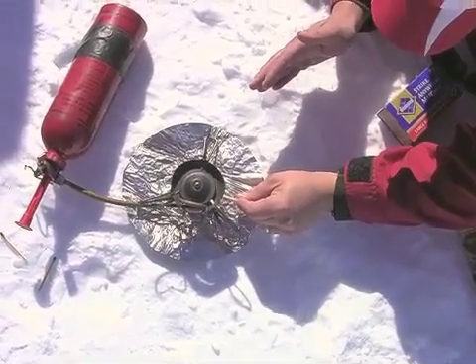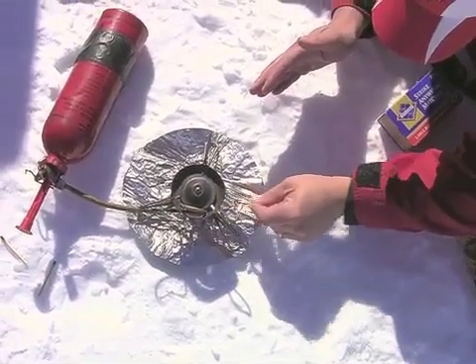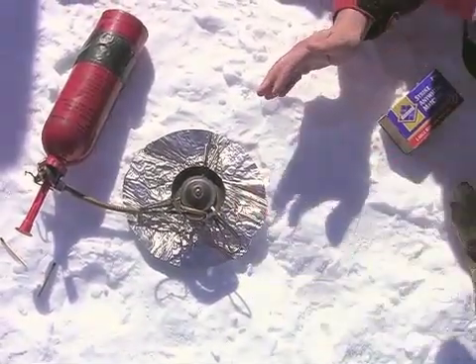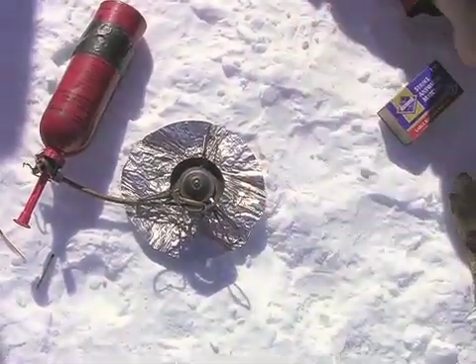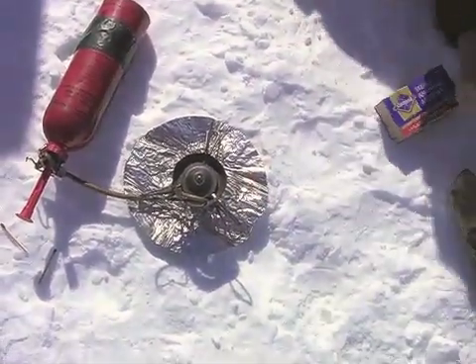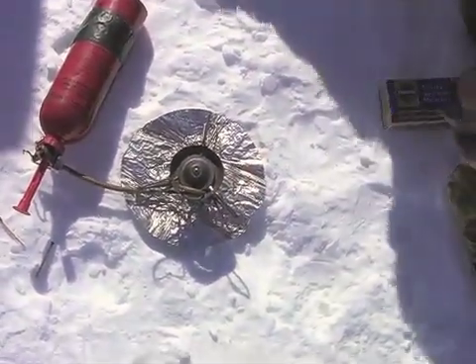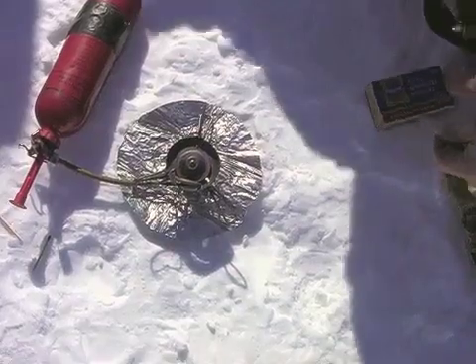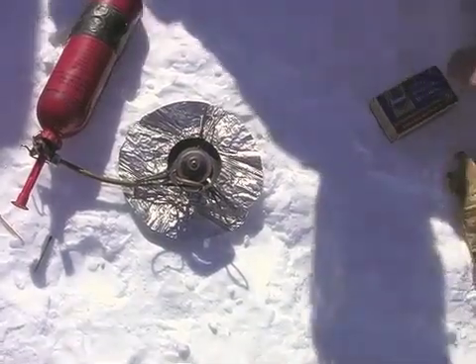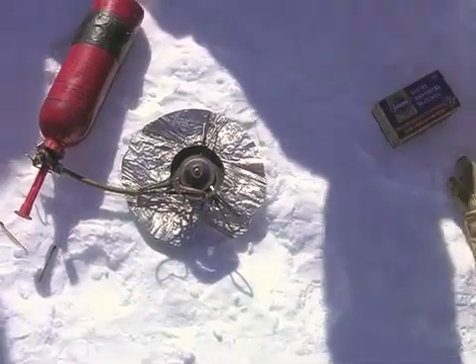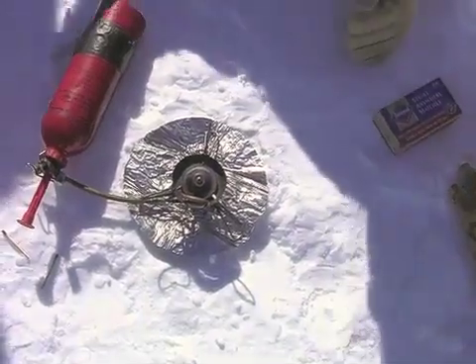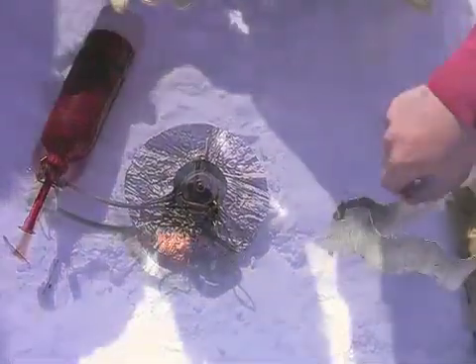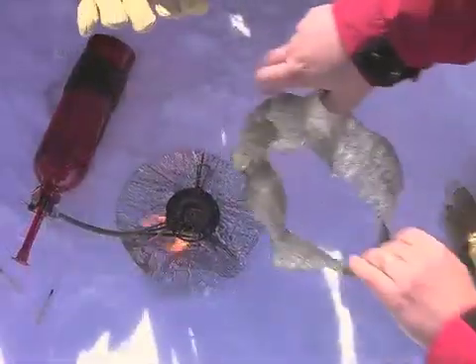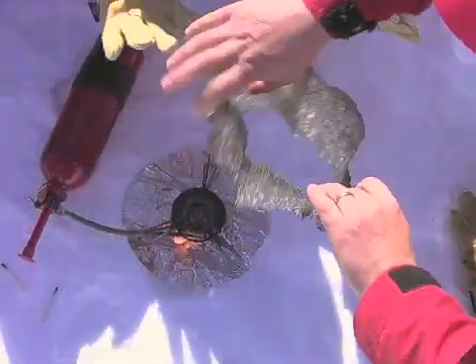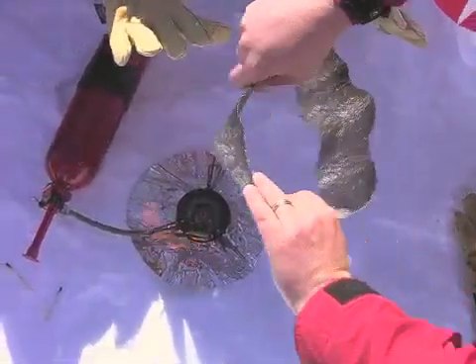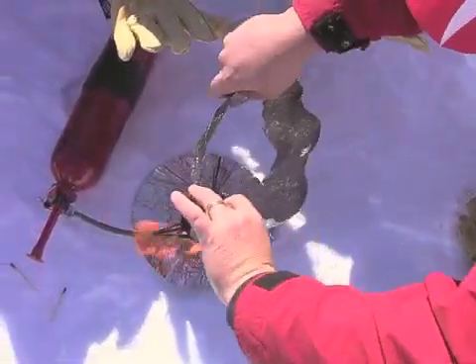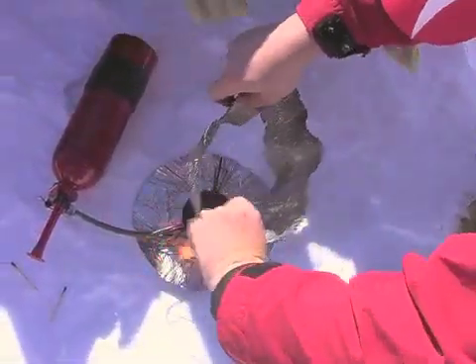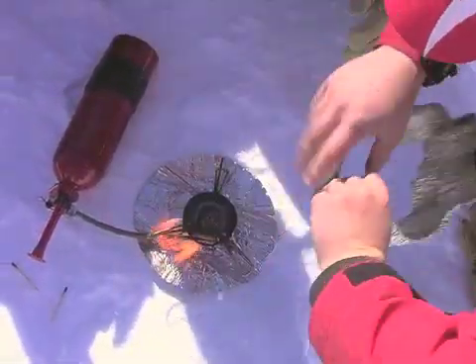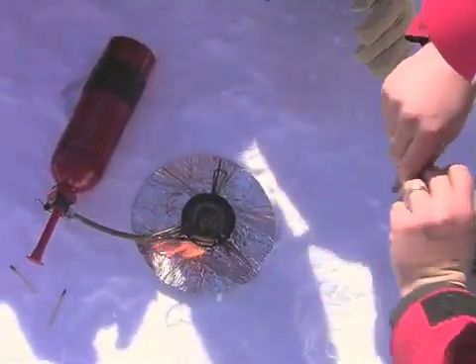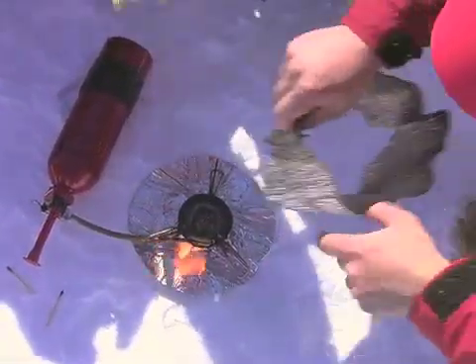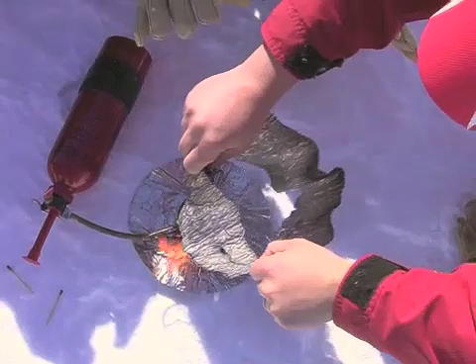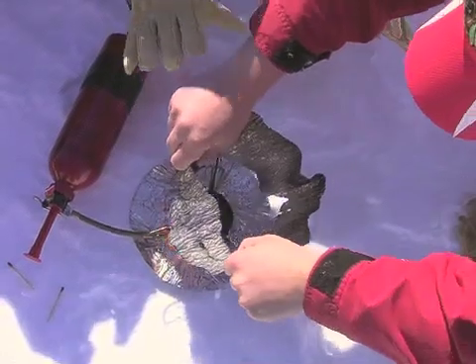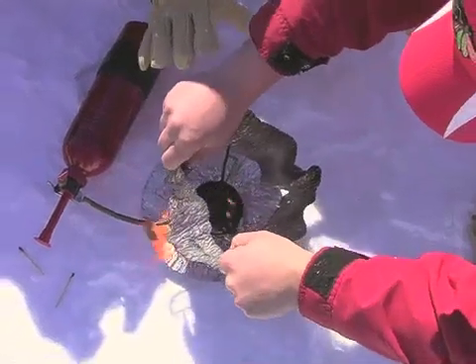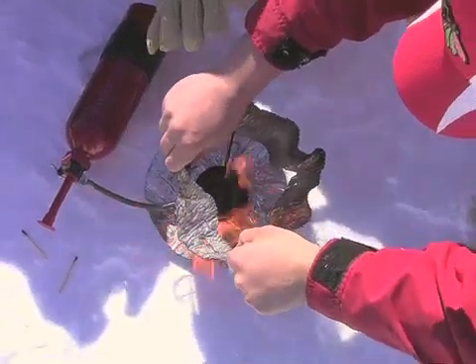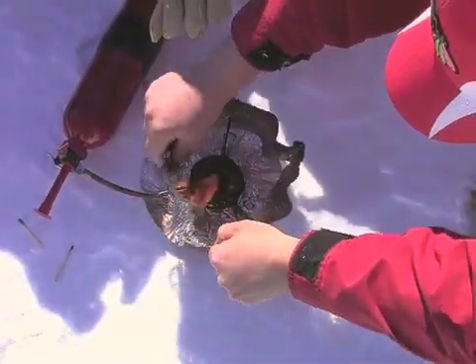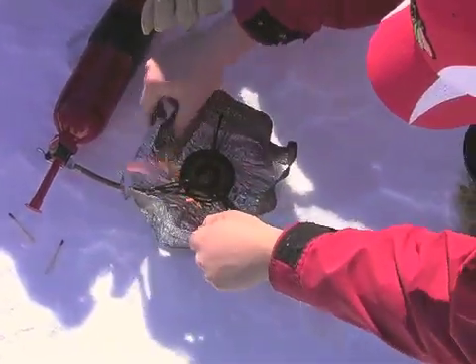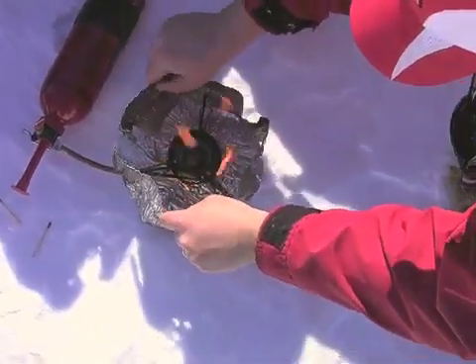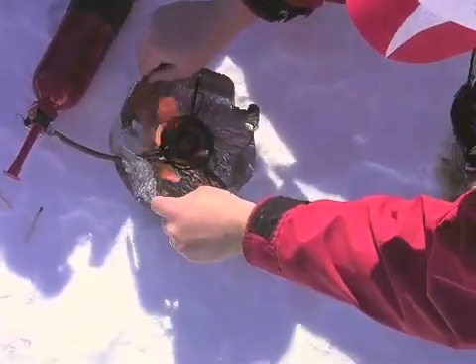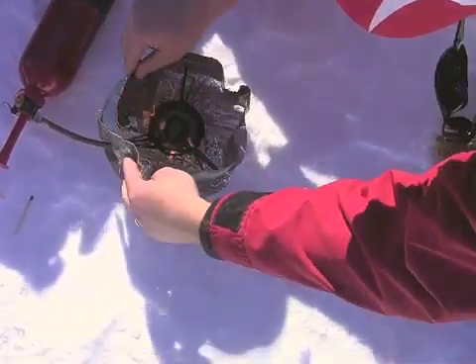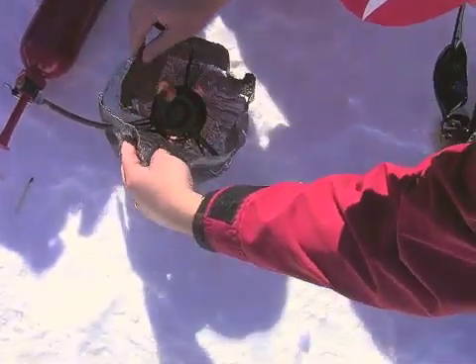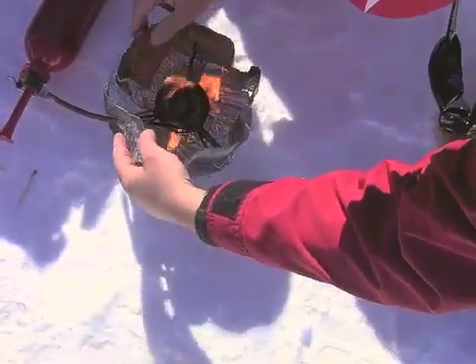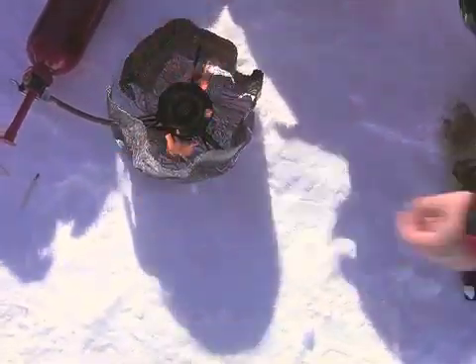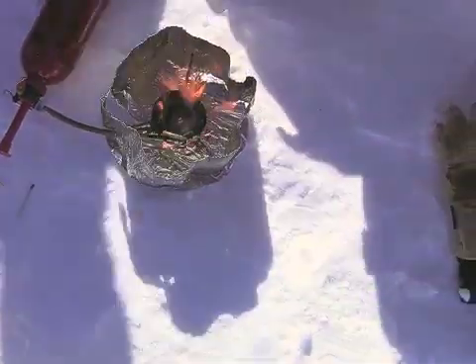Get the windscreen handy — we're going to need that right now. Nice and toasty. There we go.